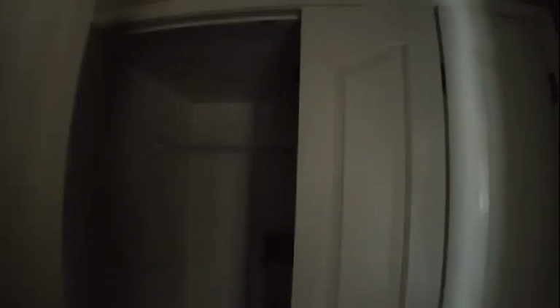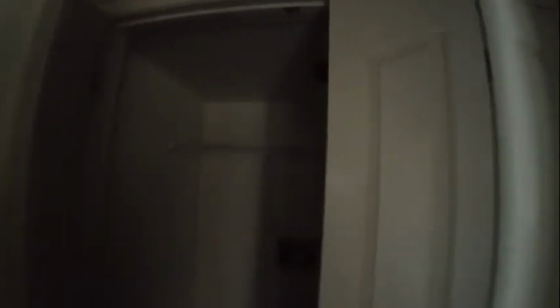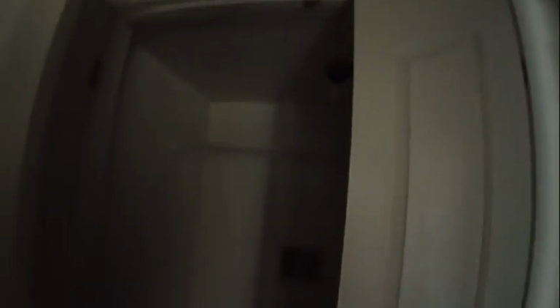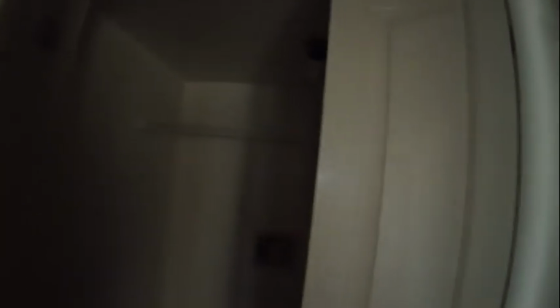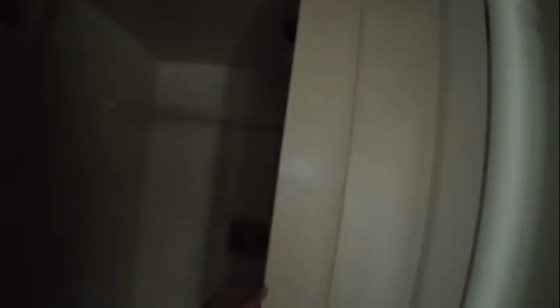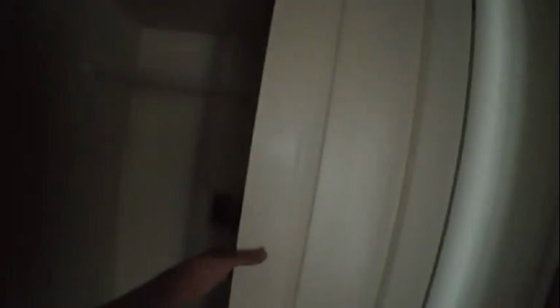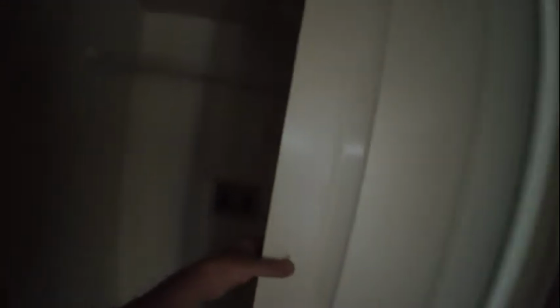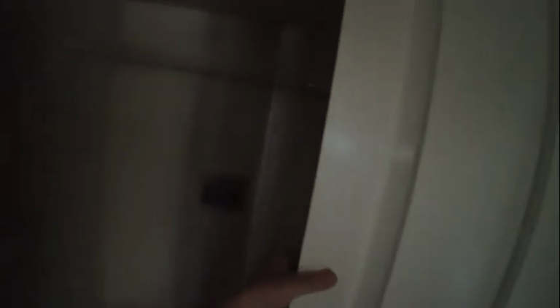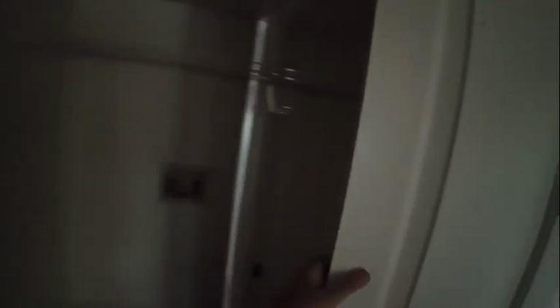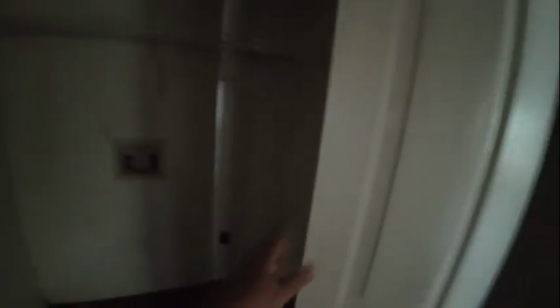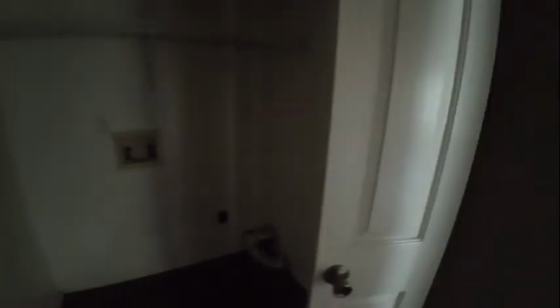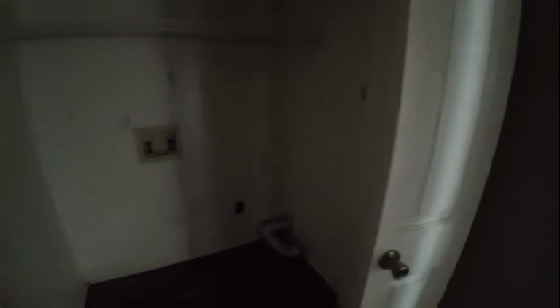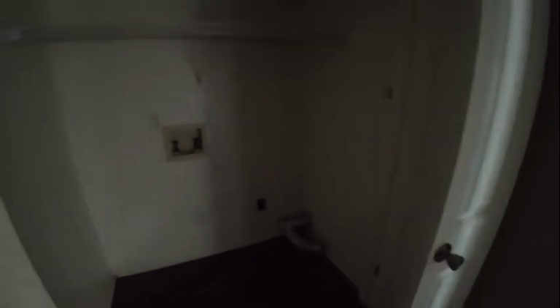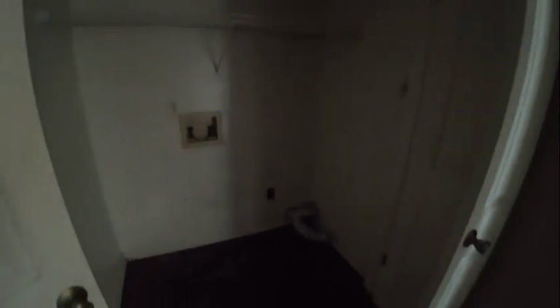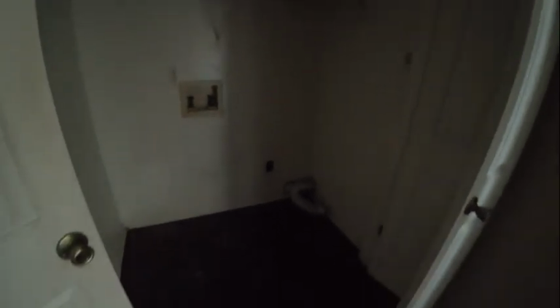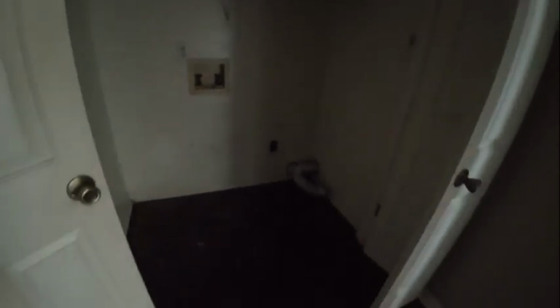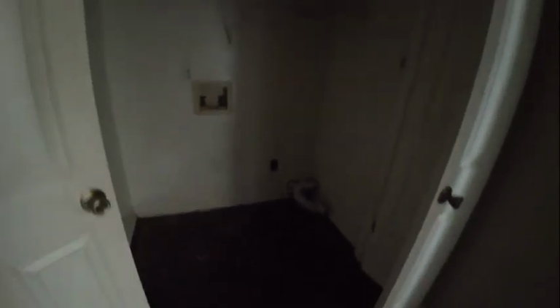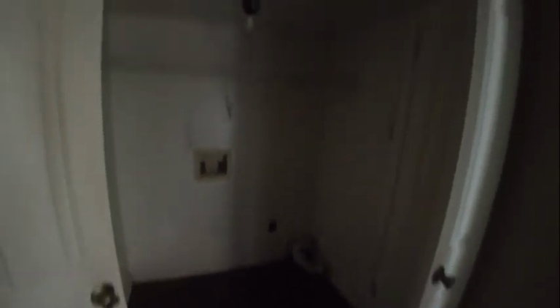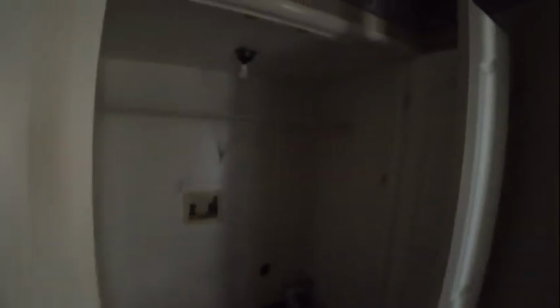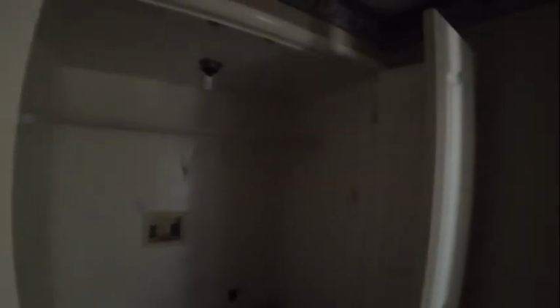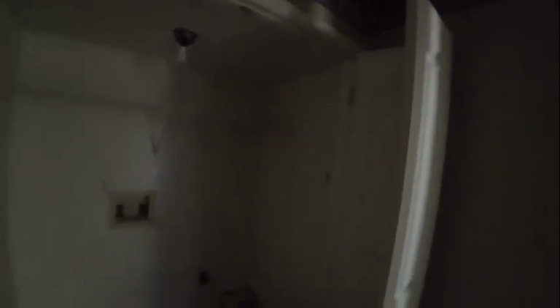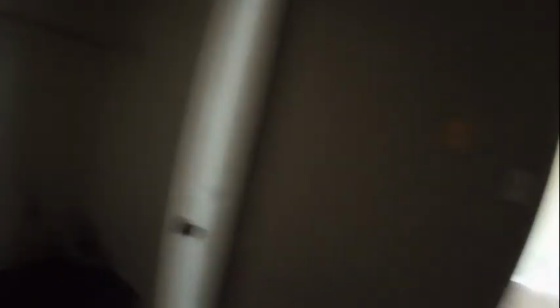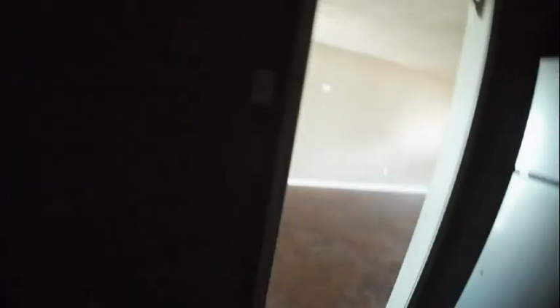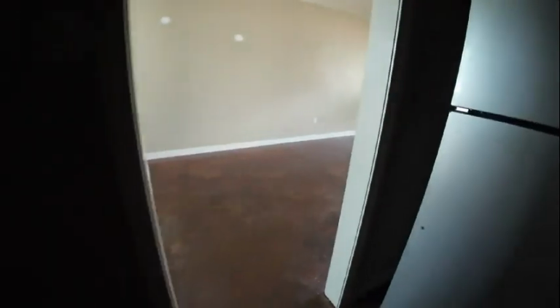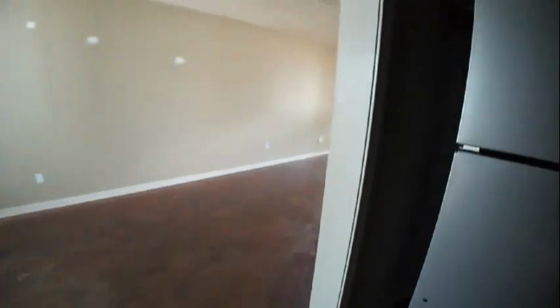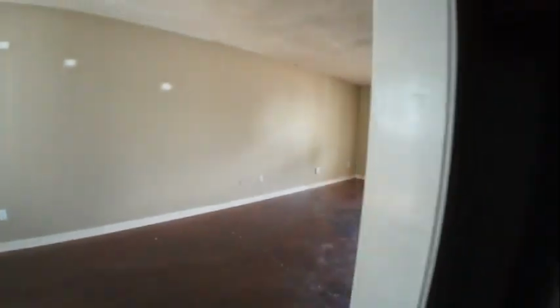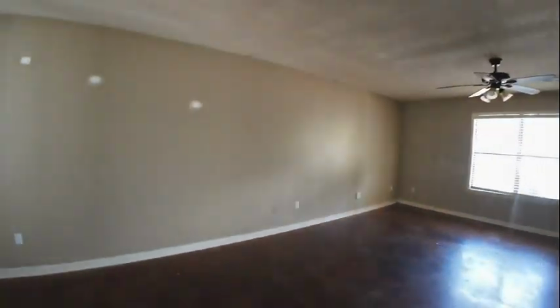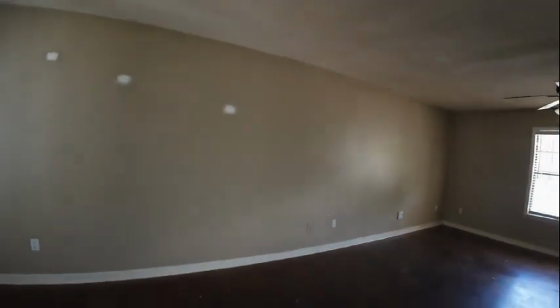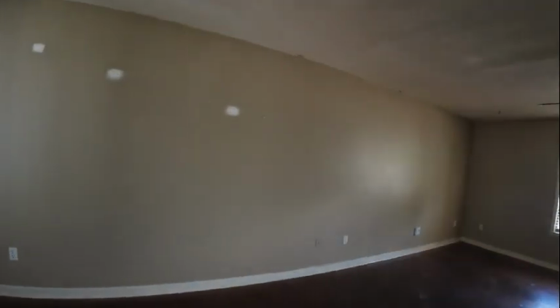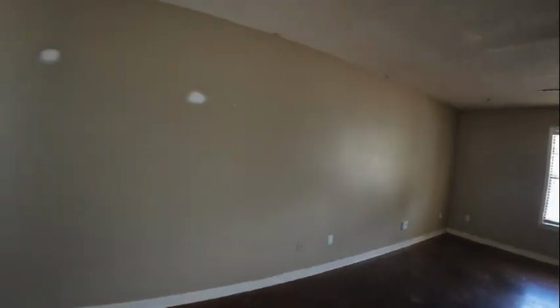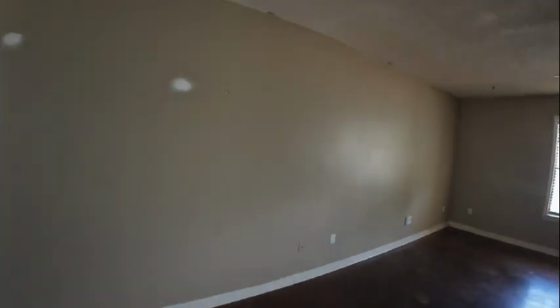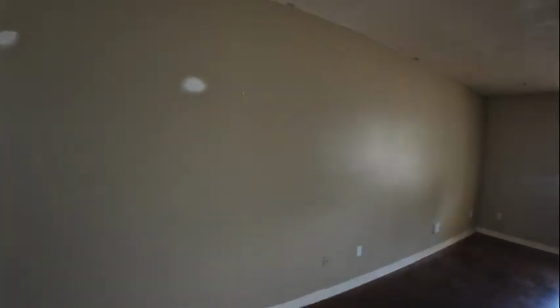The pantry door is off track at the top. Again, we're doing the best we can with the light that we do have. Let's do a quick run upstairs.